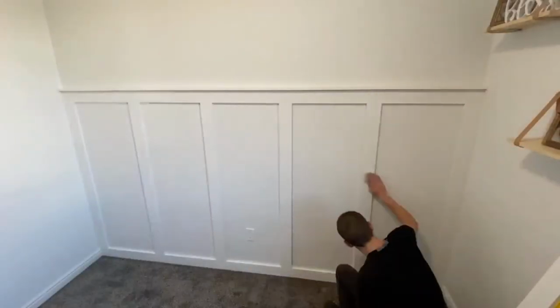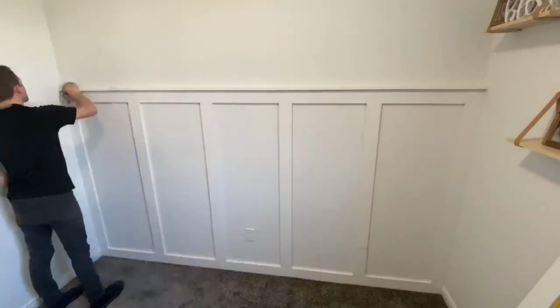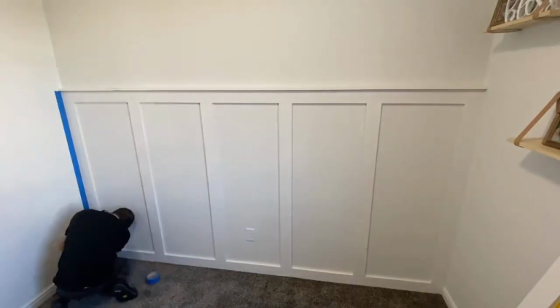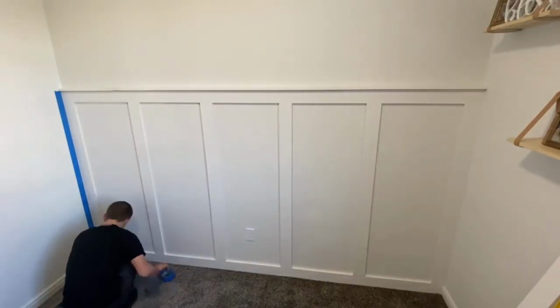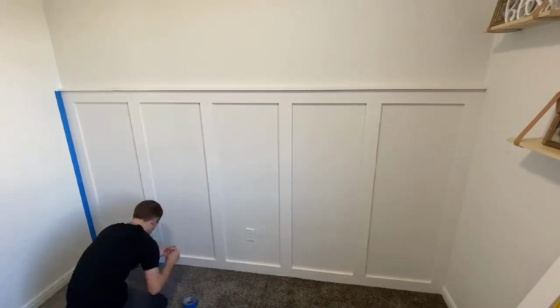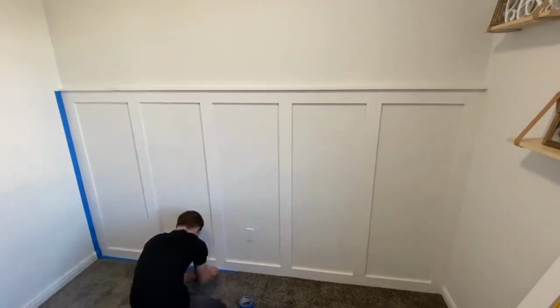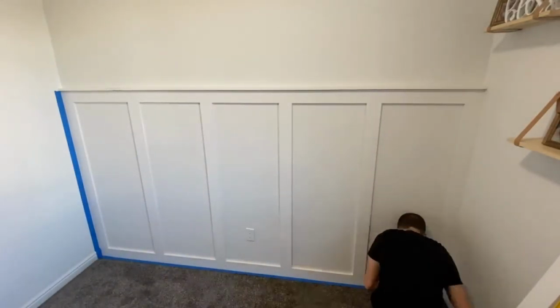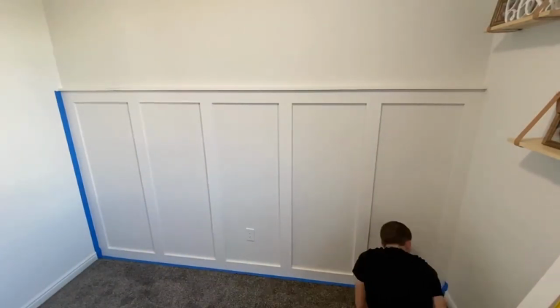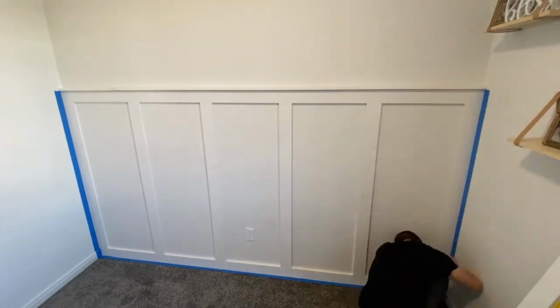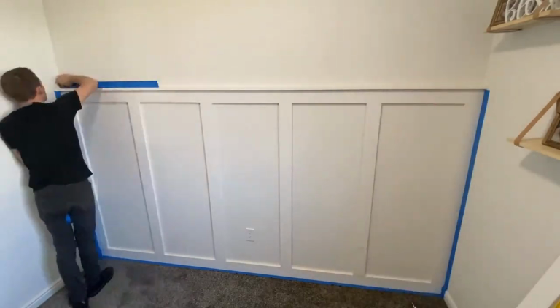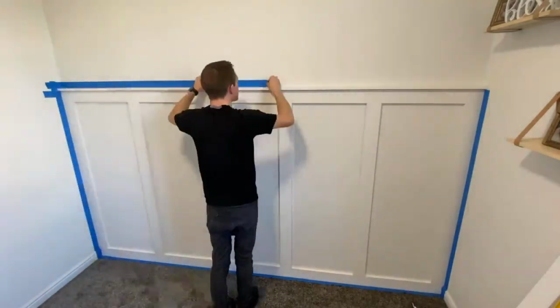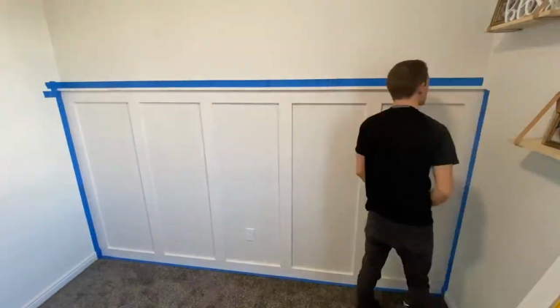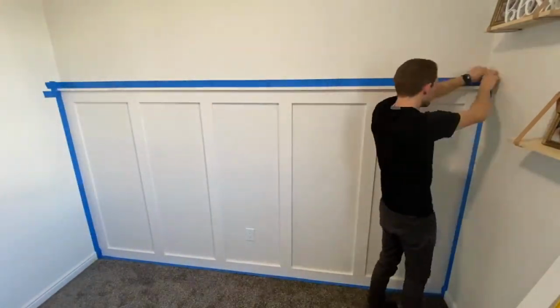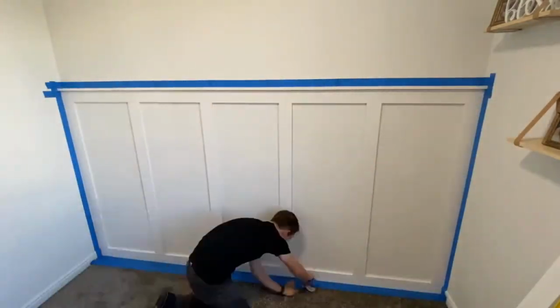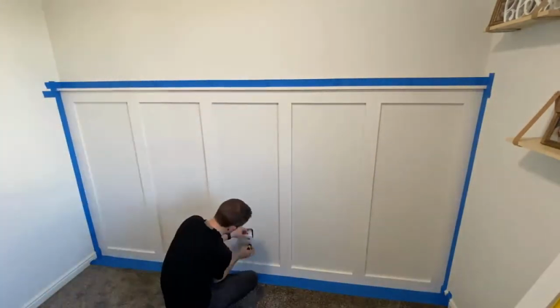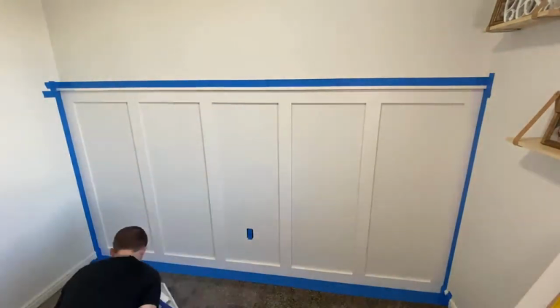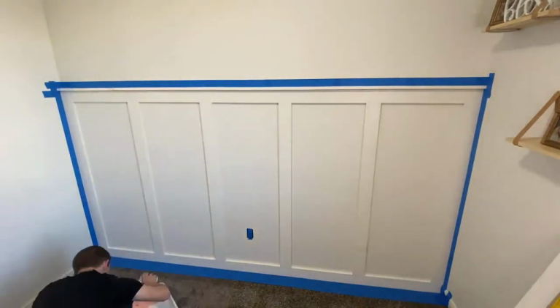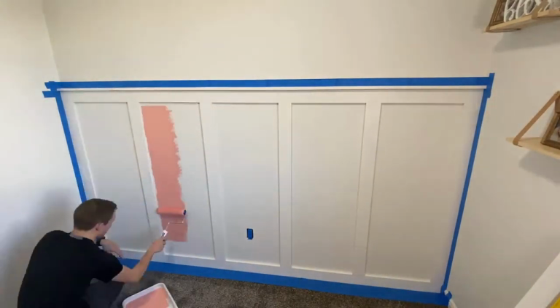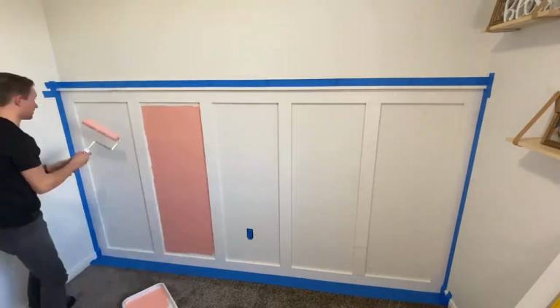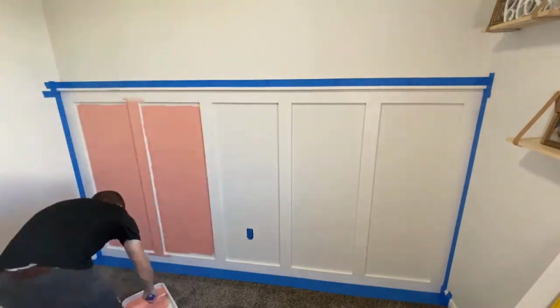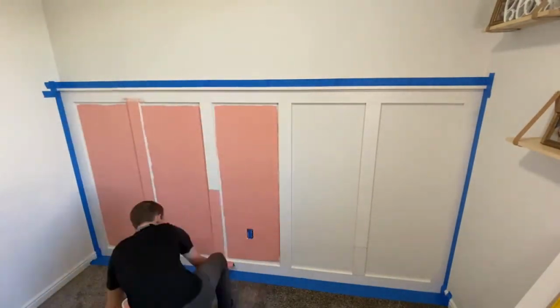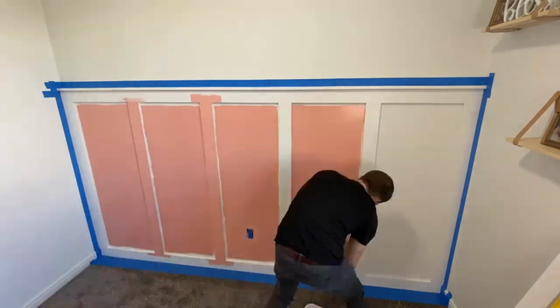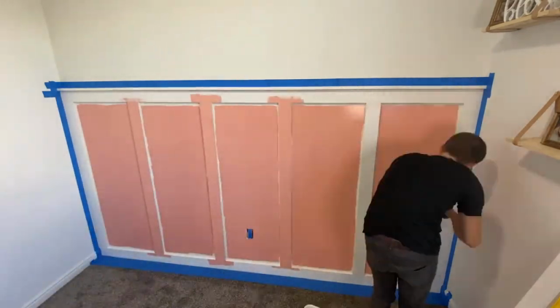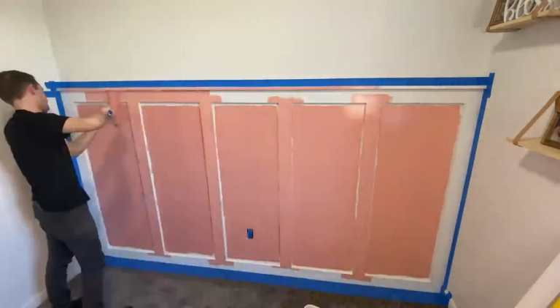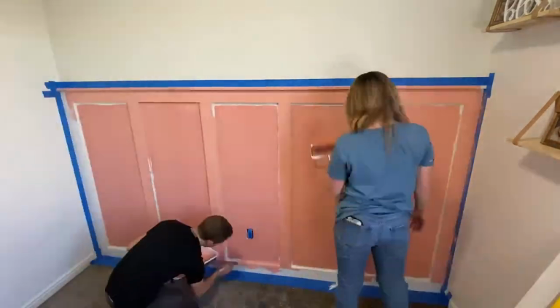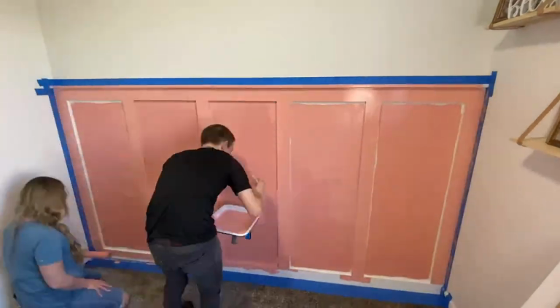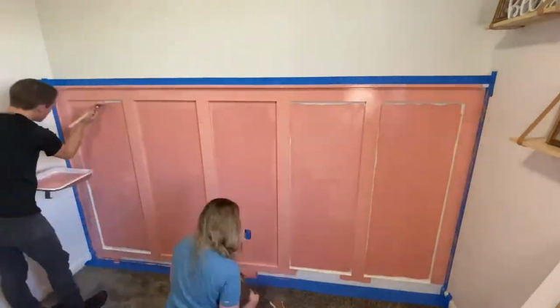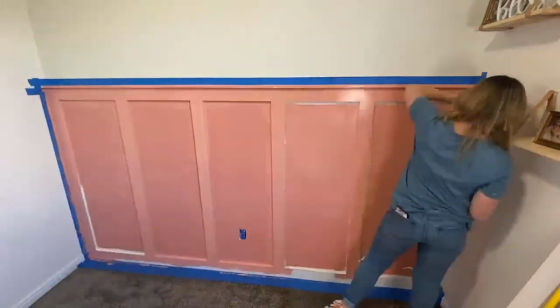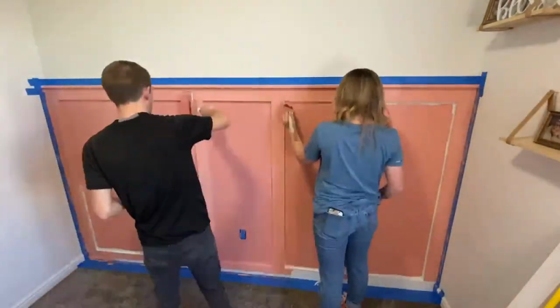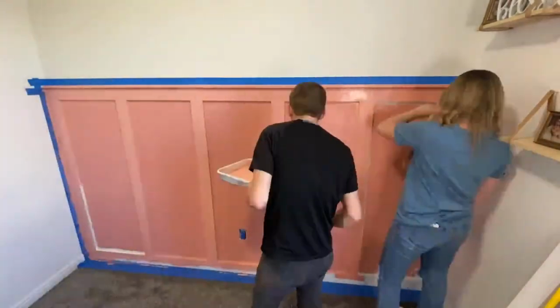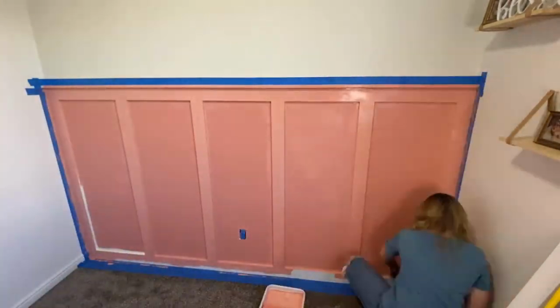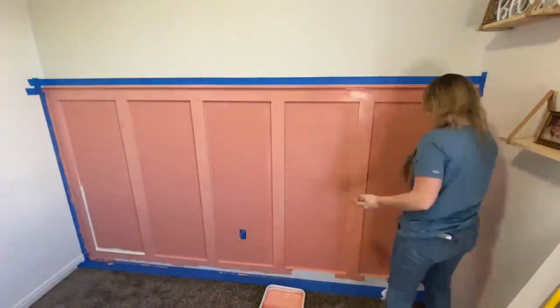Before I start painting I lightly sand down the seams with some sandpaper and then wipe everything down with a damp rag. Then I mask everything off with some tape and start painting. I like to put two coats of paint on because you always miss some spots on your first coat.